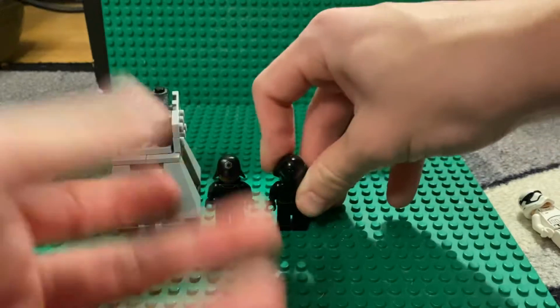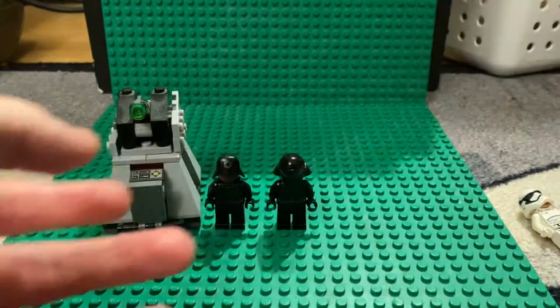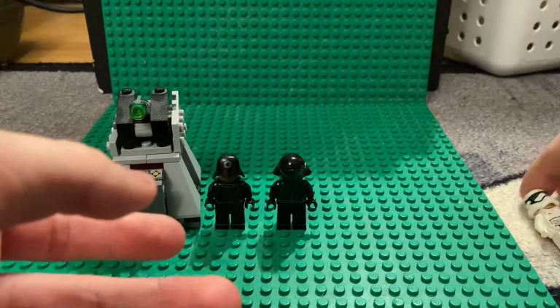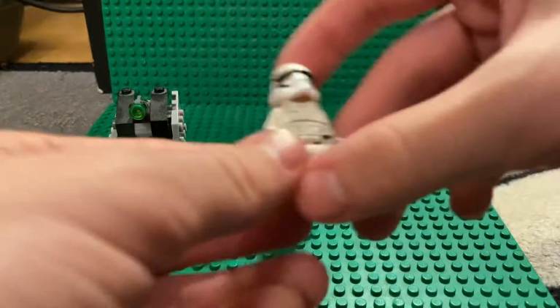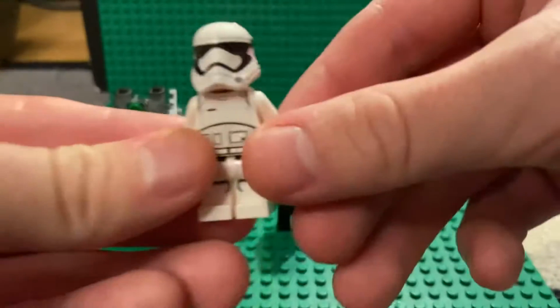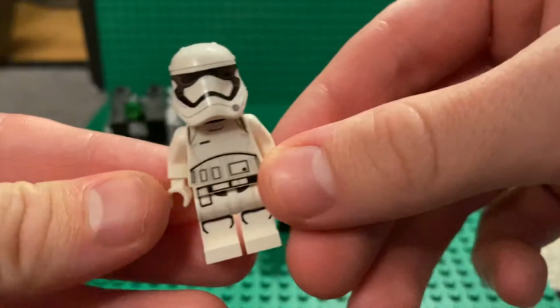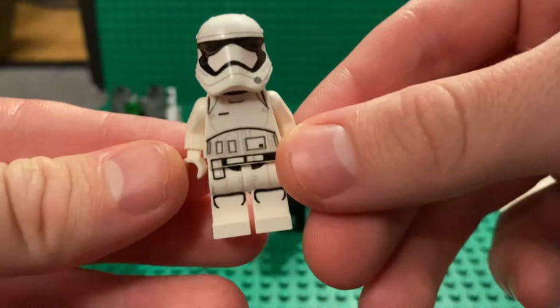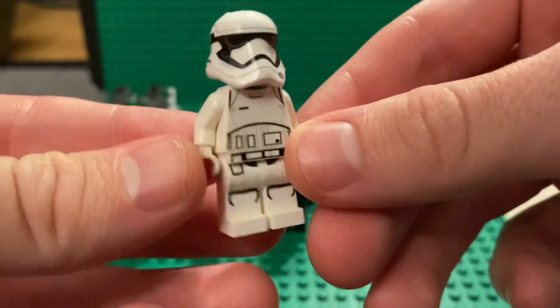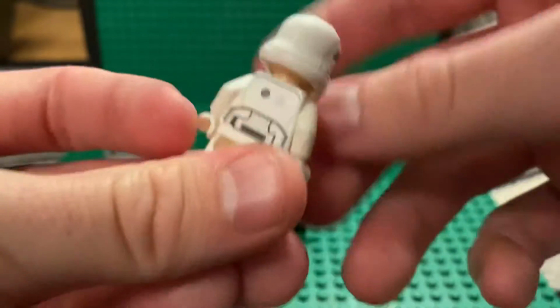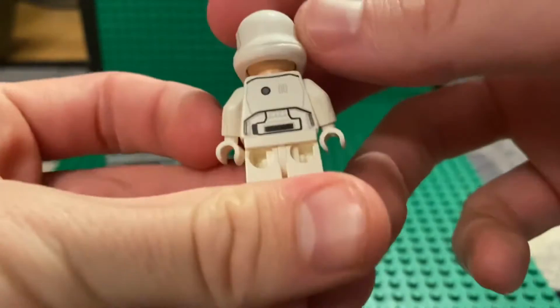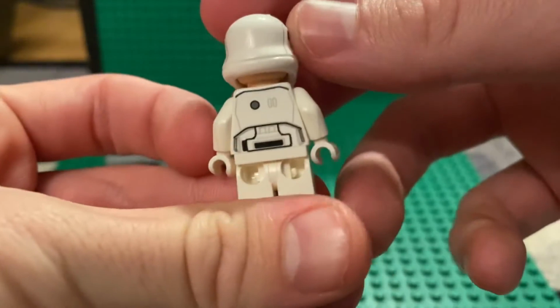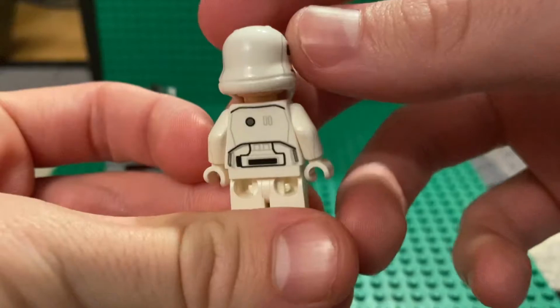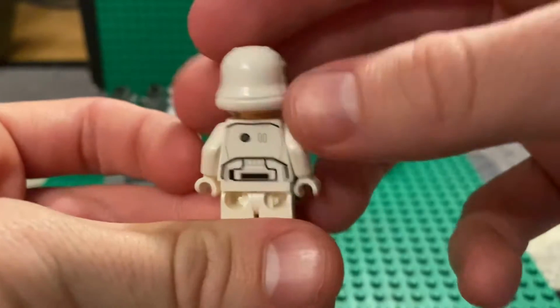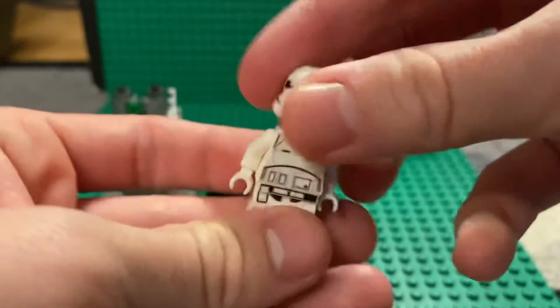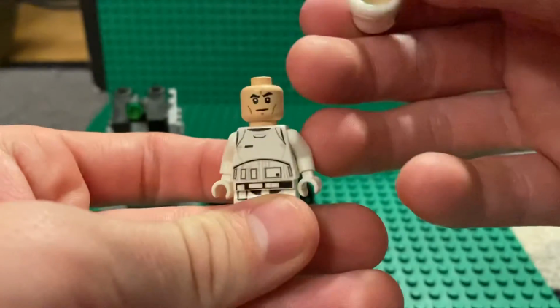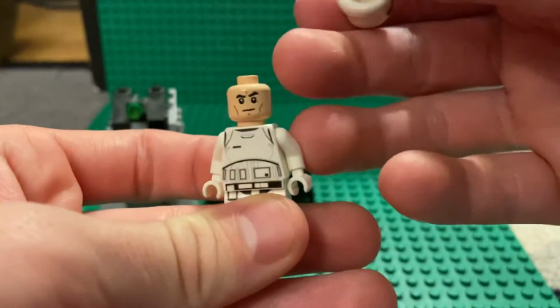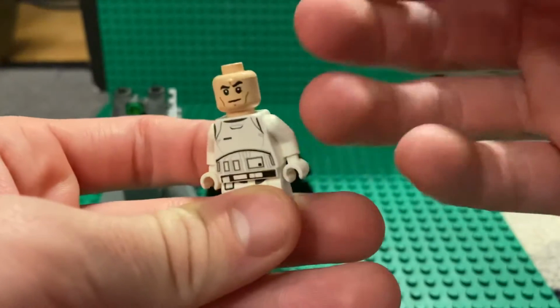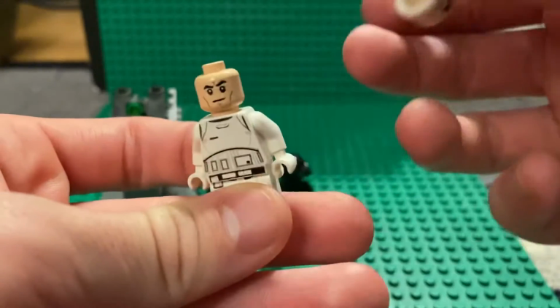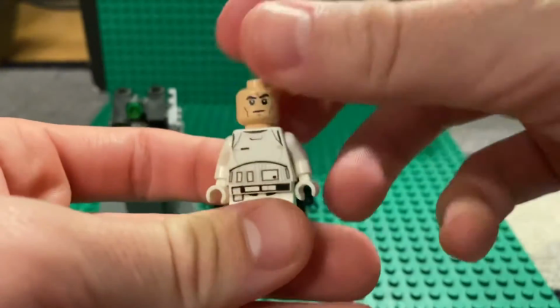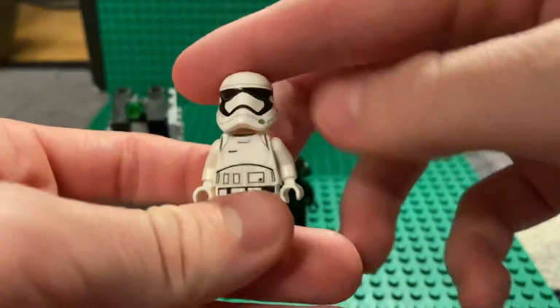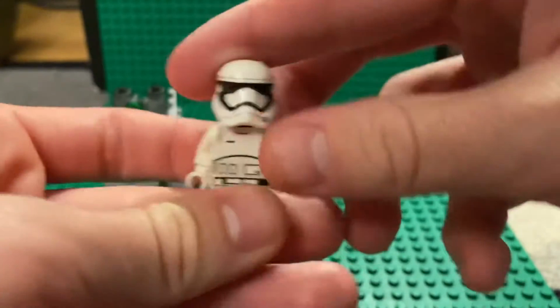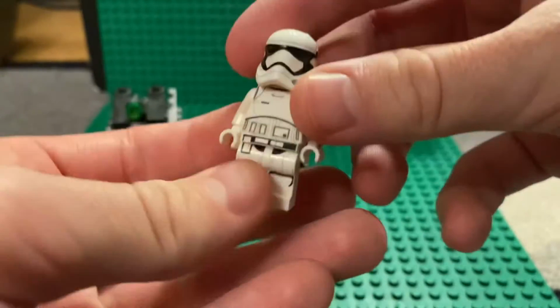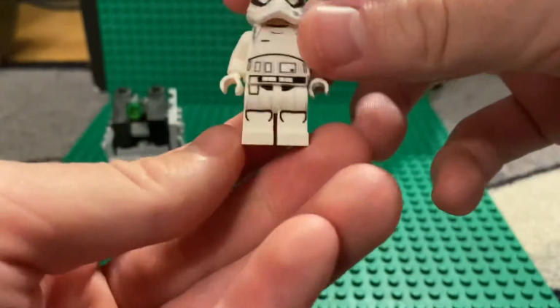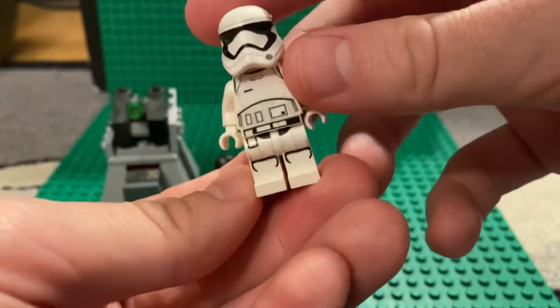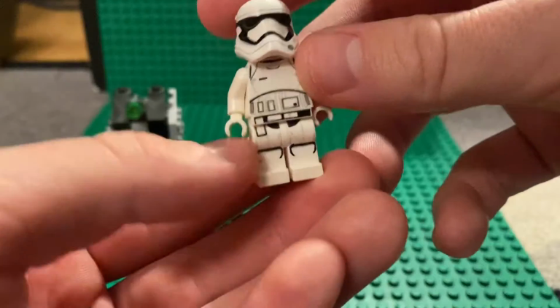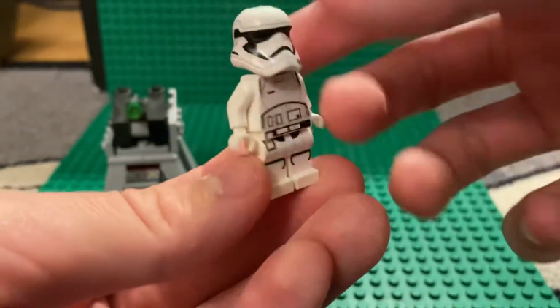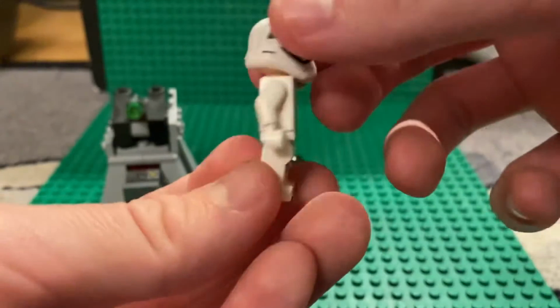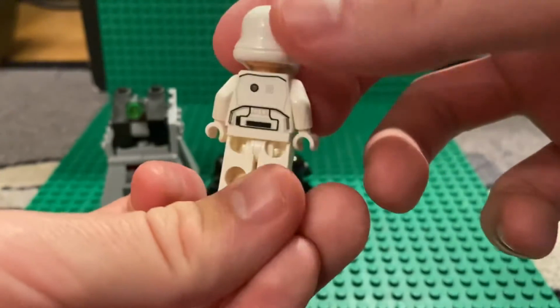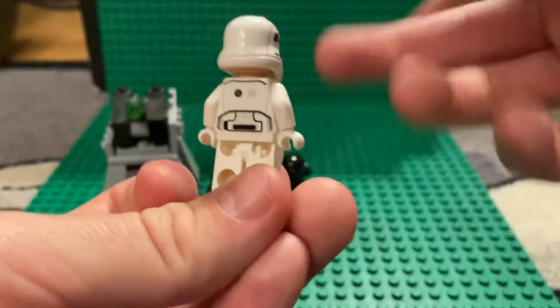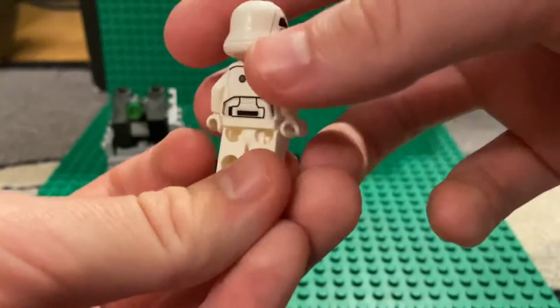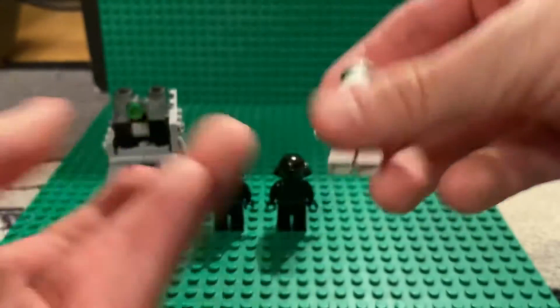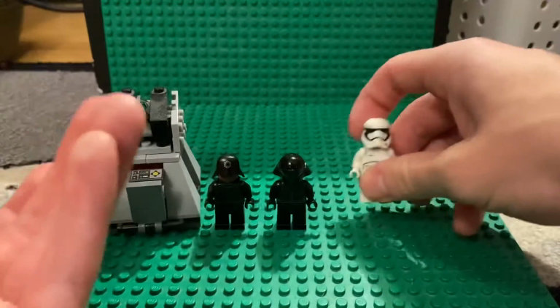Next up you get the First Order Stormtrooper — it's just a standard First Order Stormtrooper. You get this face print, and it's just the standard First Order Stormtrooper print throughout.